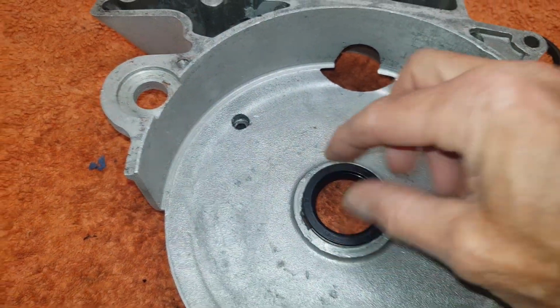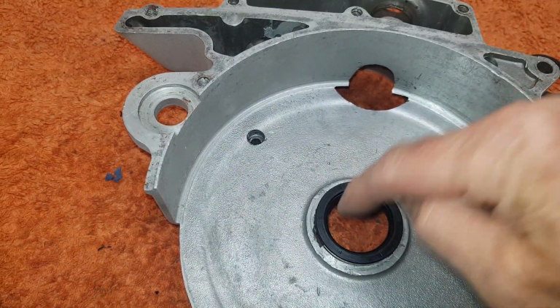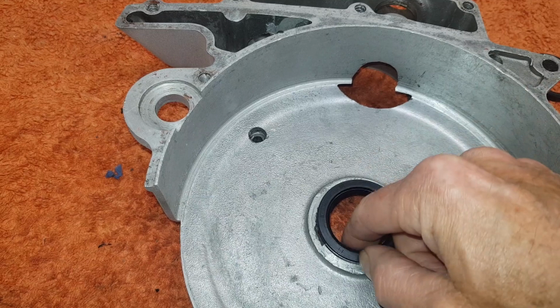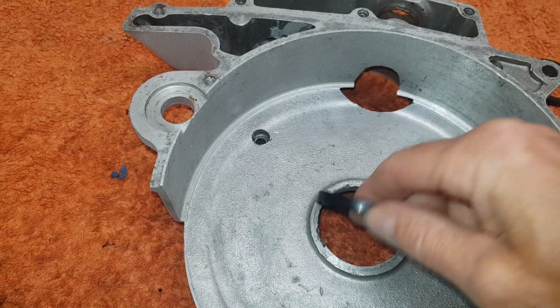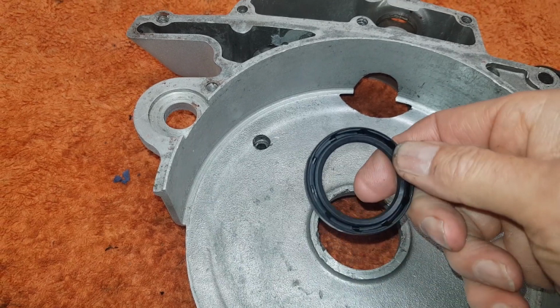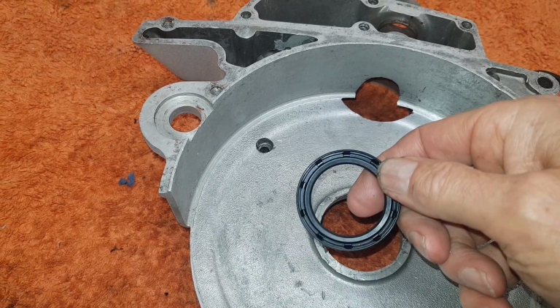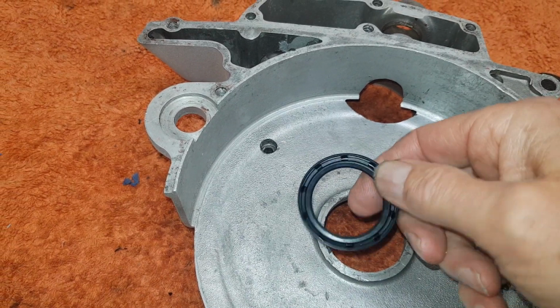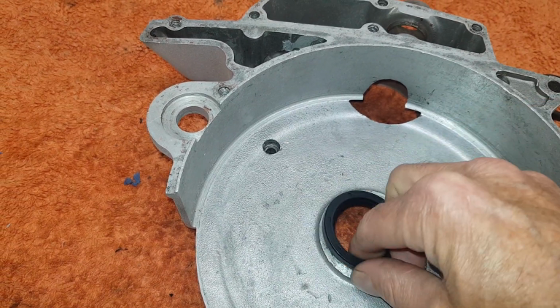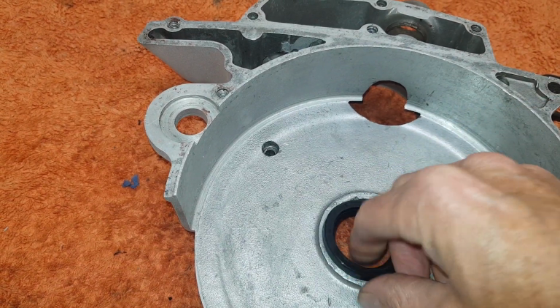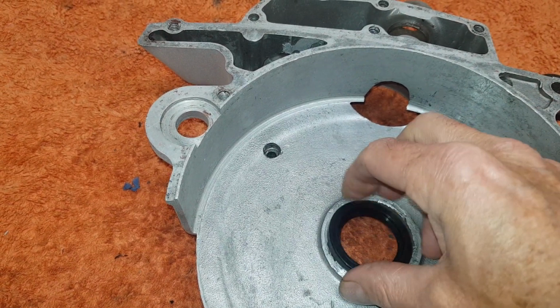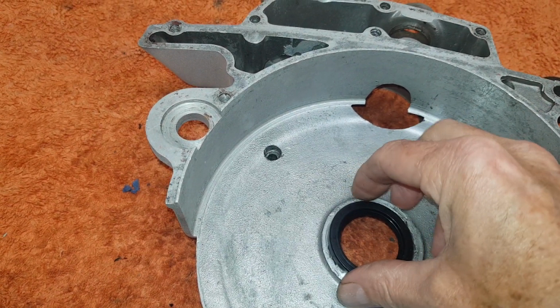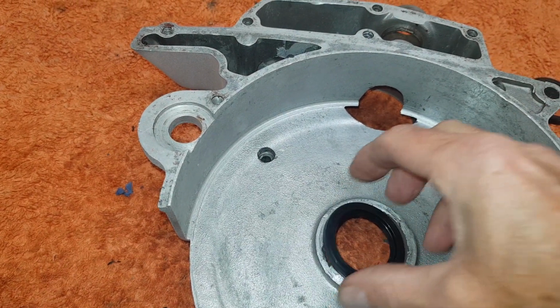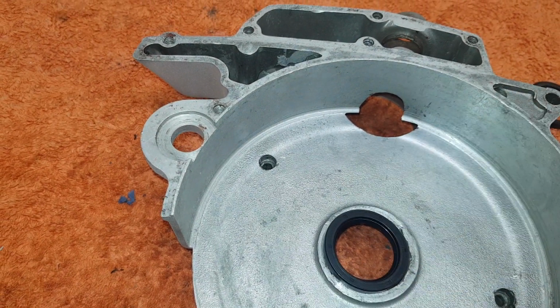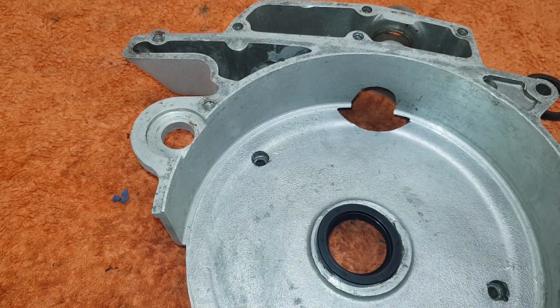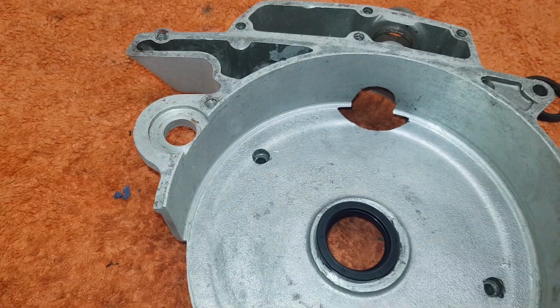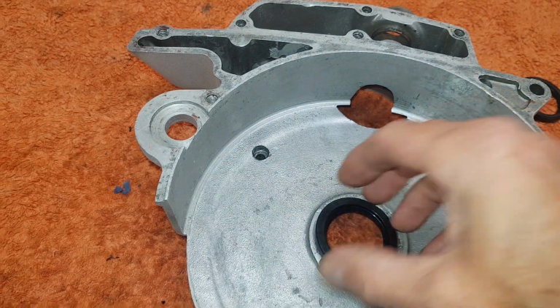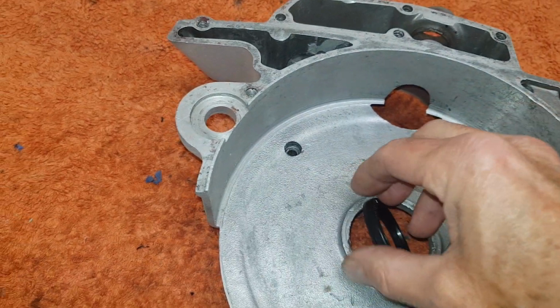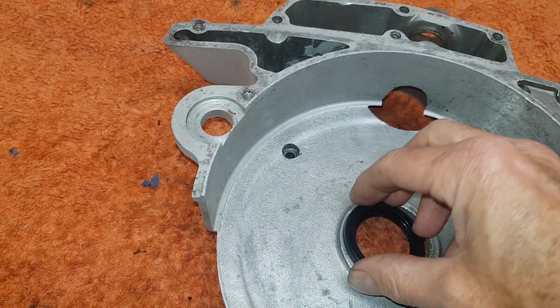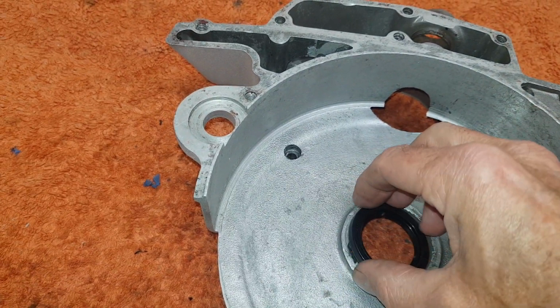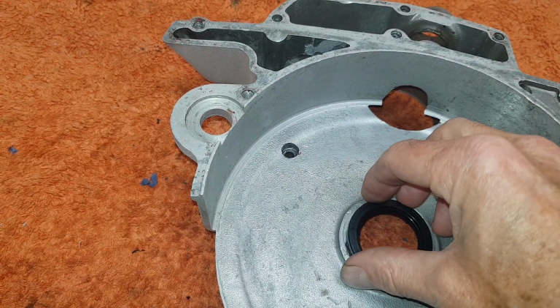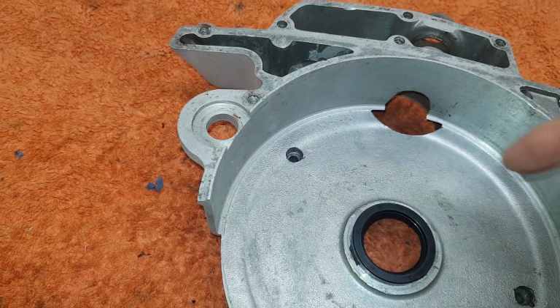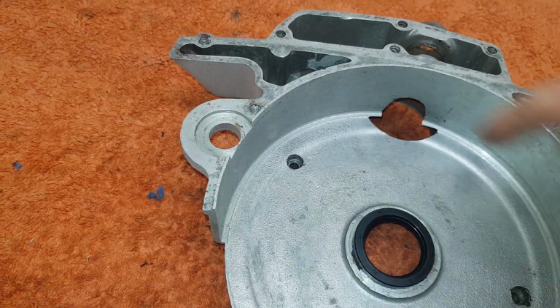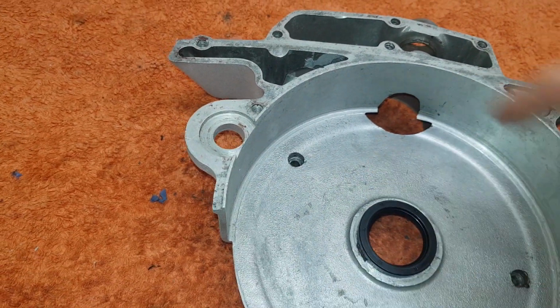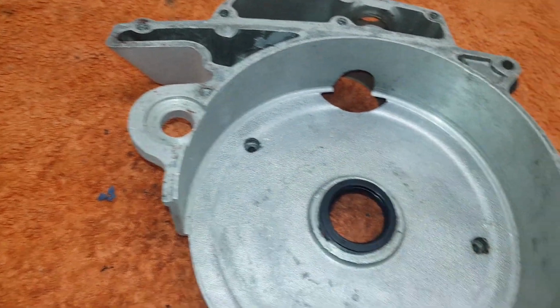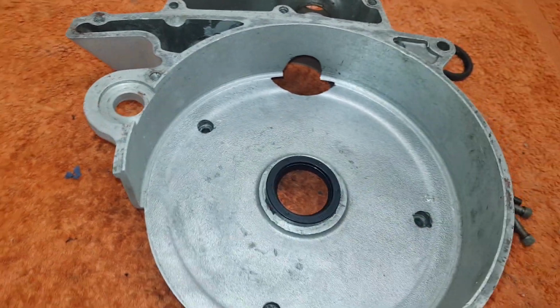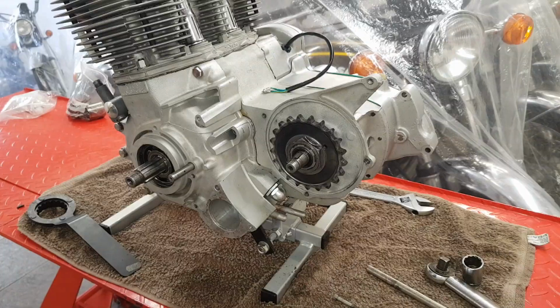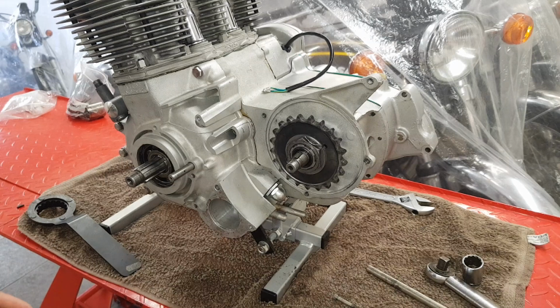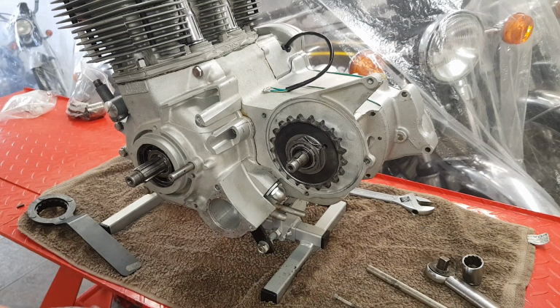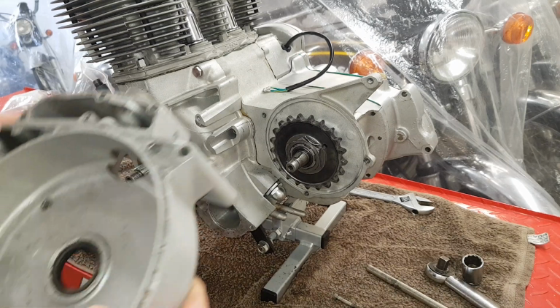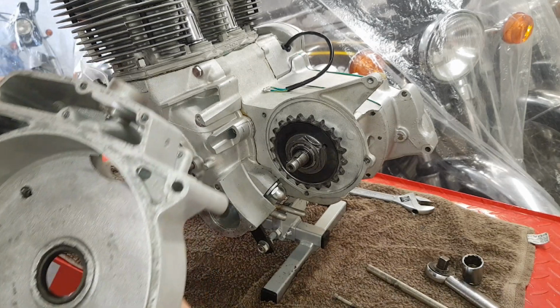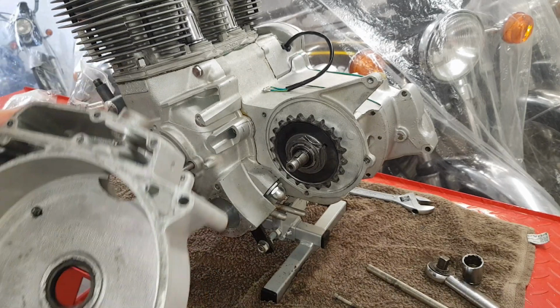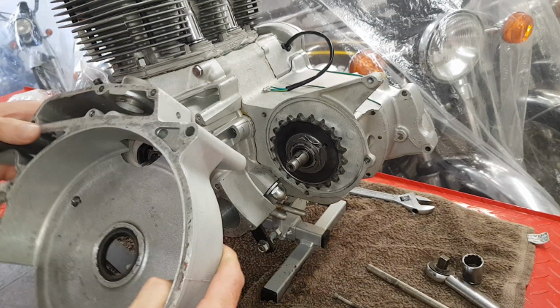We put the seal in with the spring side facing outwards to stop all the dust and horrible stuff getting into the clutch housing. Now getting ready to actually fit the clutch housing.